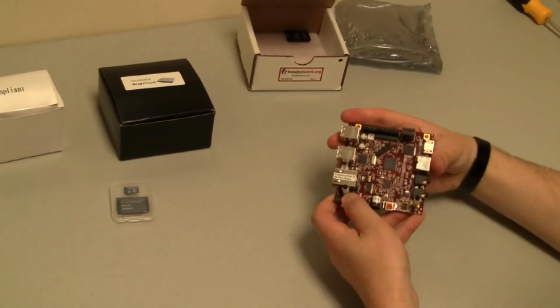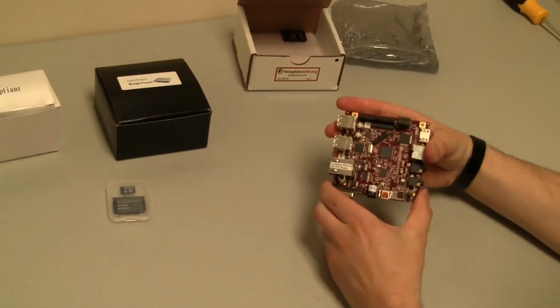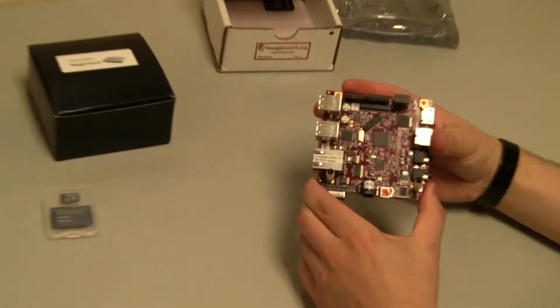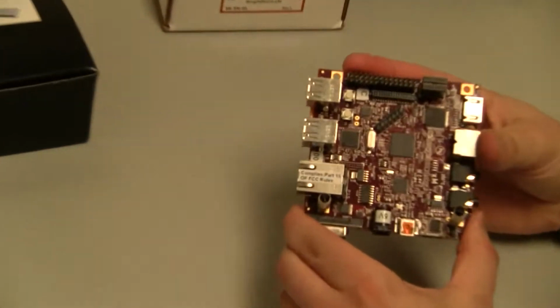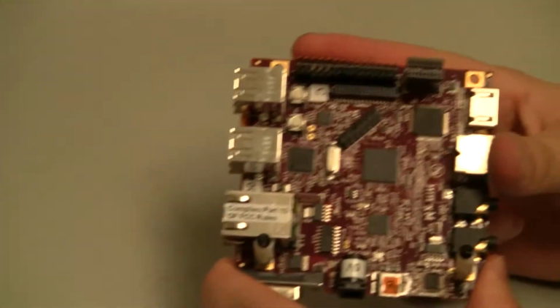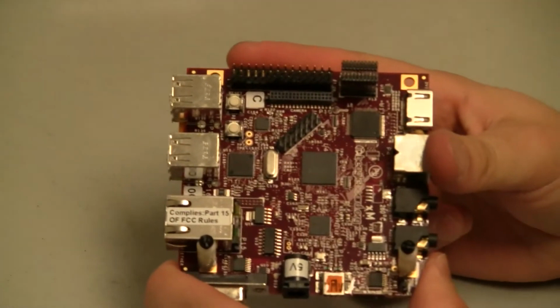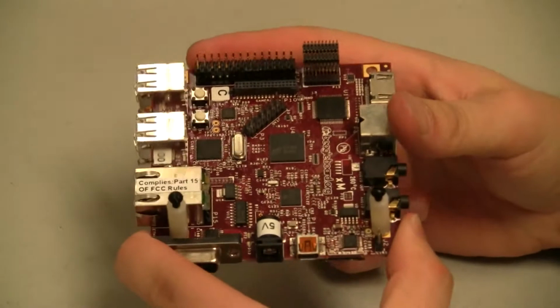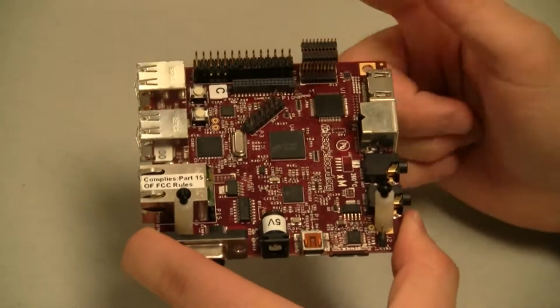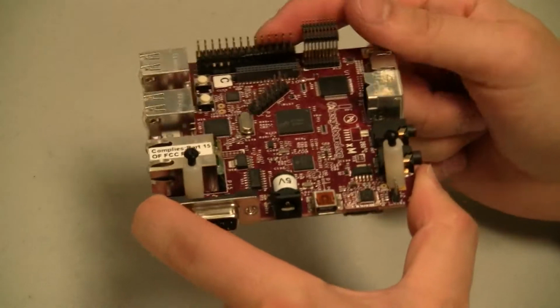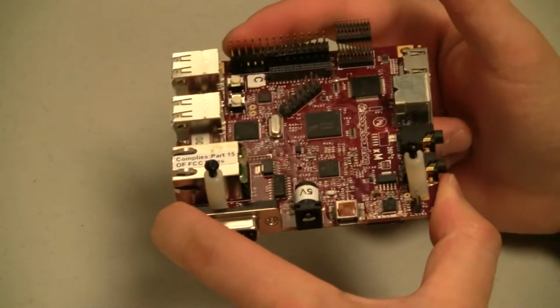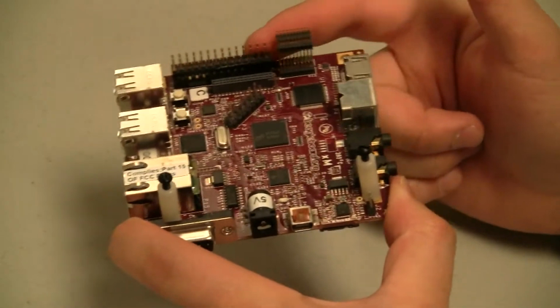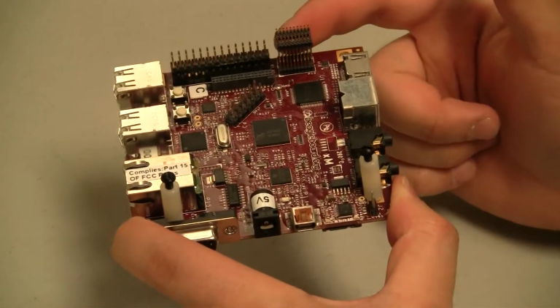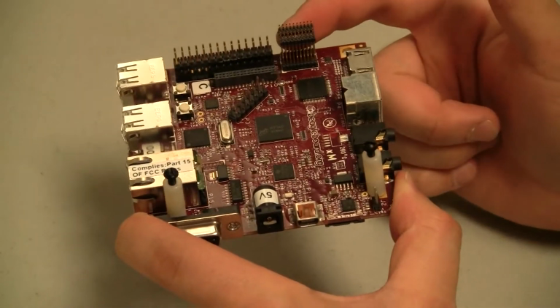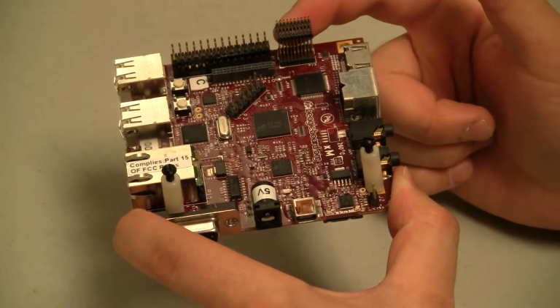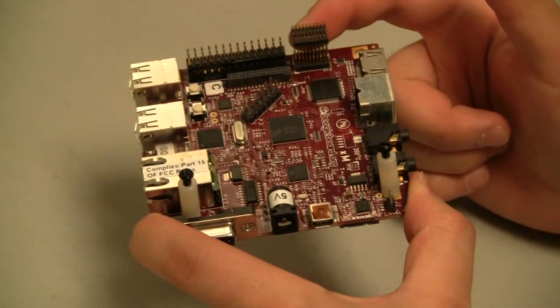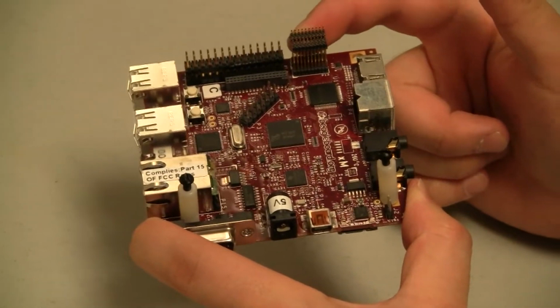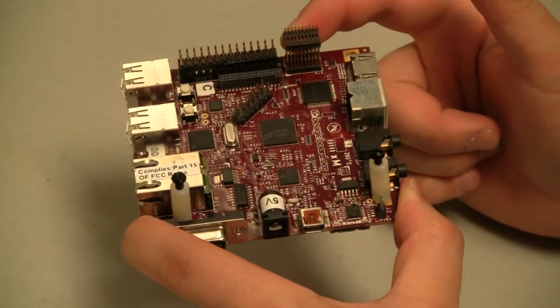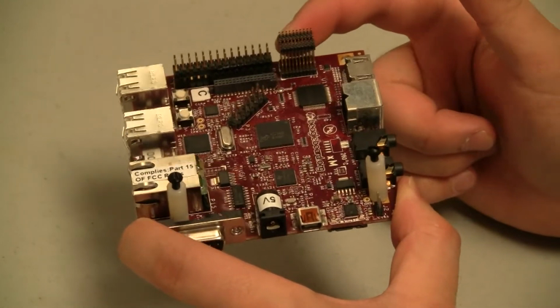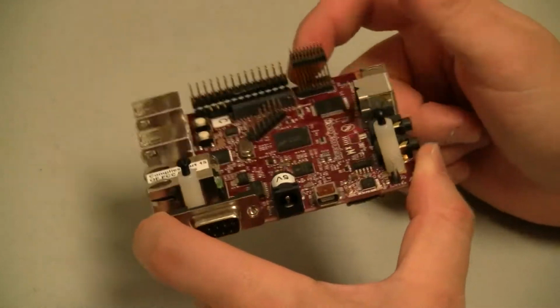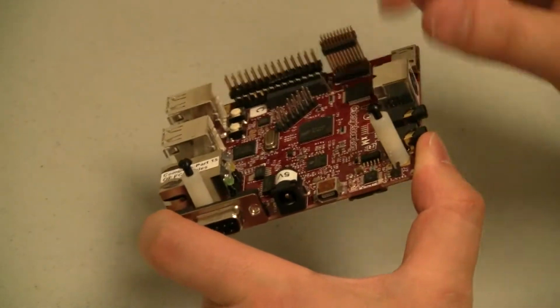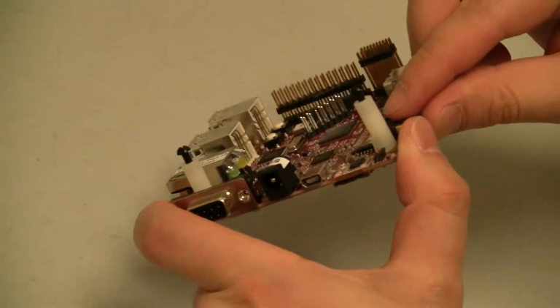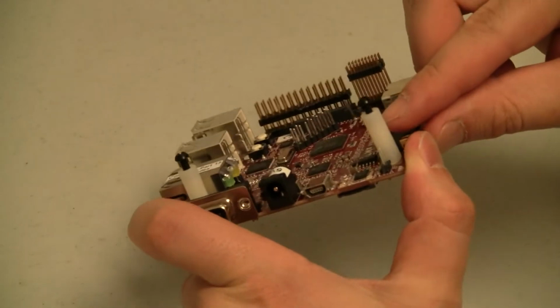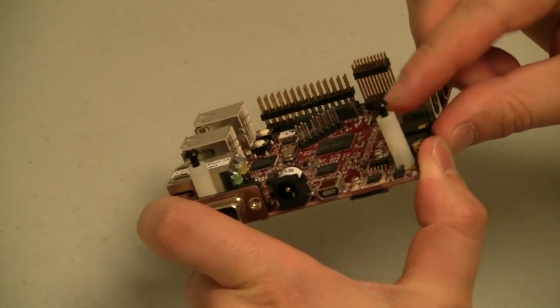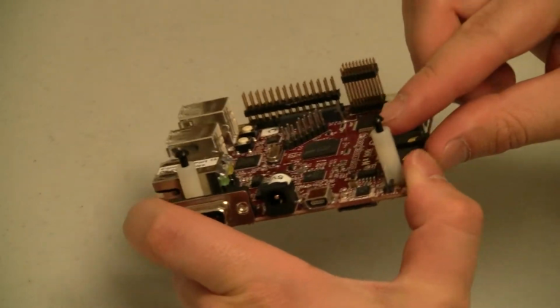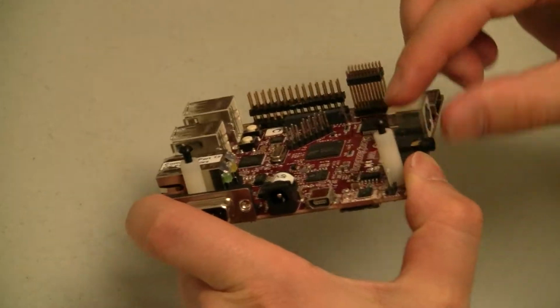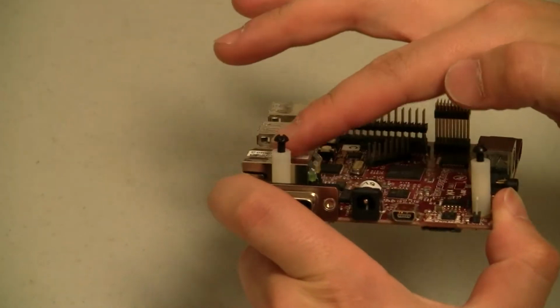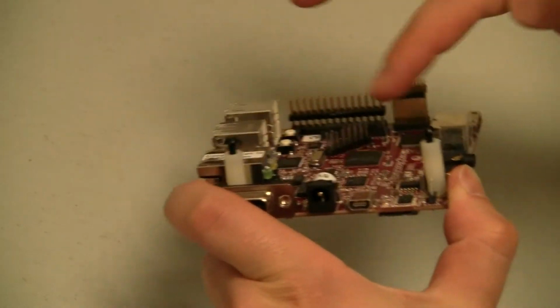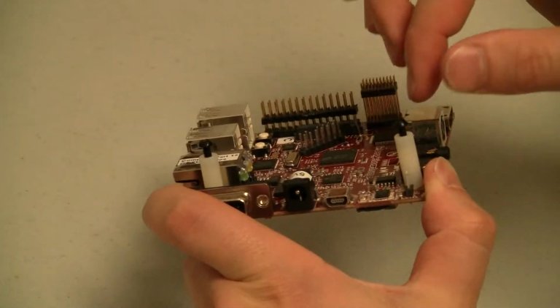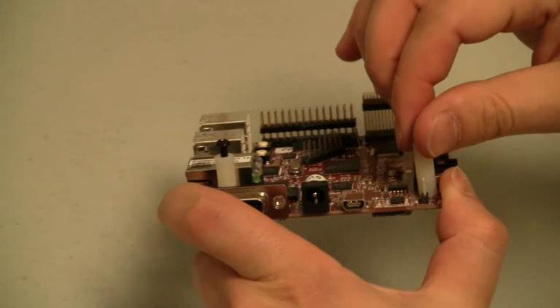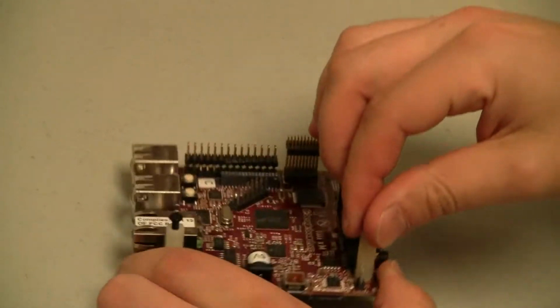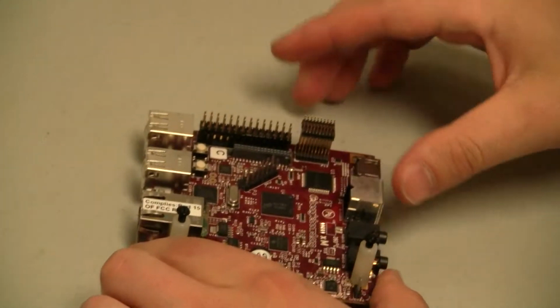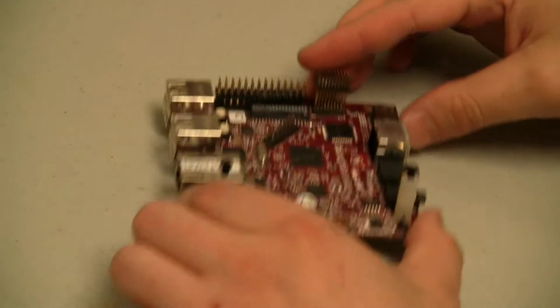The first thing to notice about the BeagleBoard XM is that there are some custom headers here in order to communicate with the BeagleTouch, and also there are some standoffs which are used for stability and balancing during the mounting.